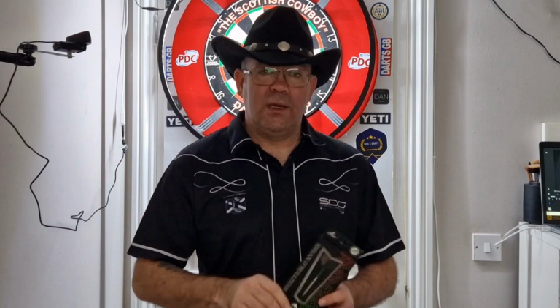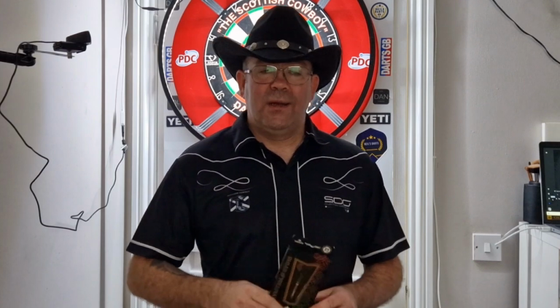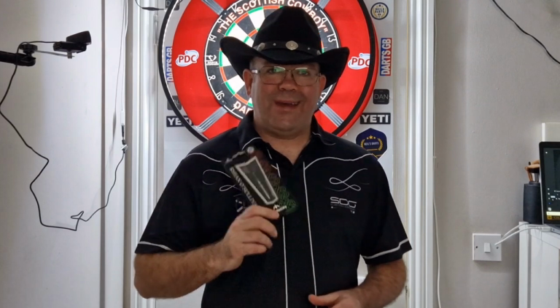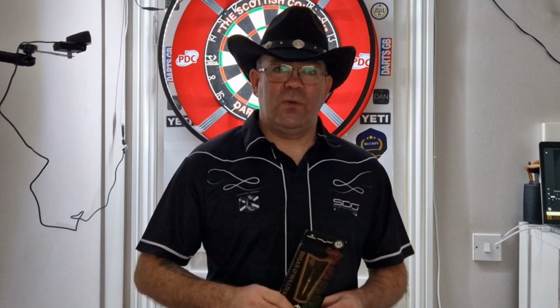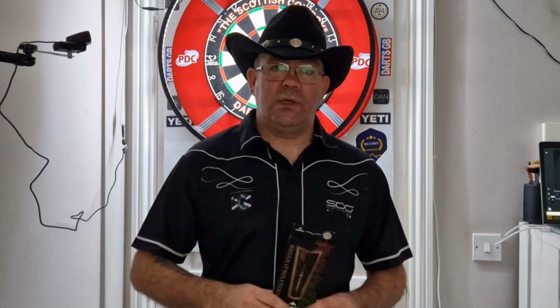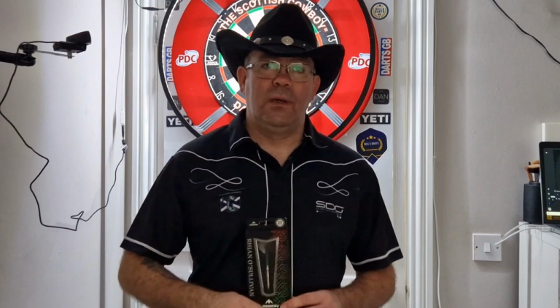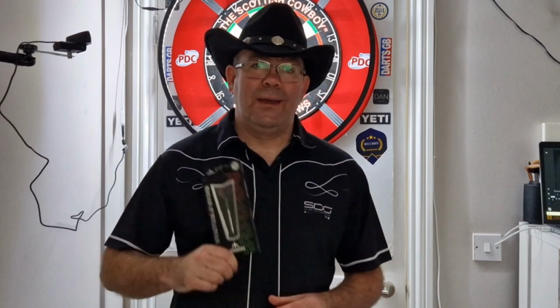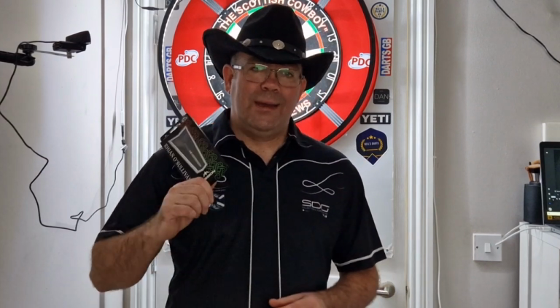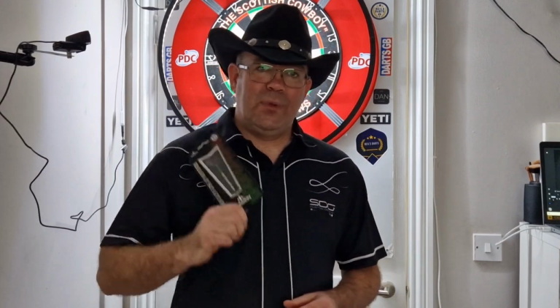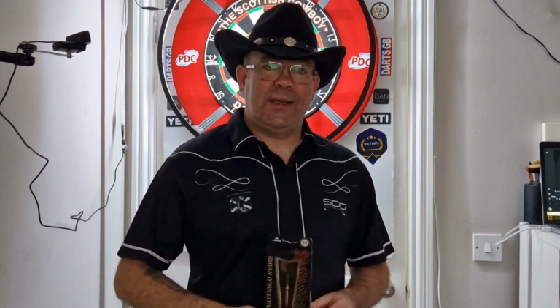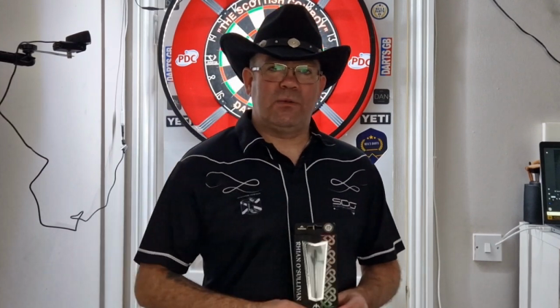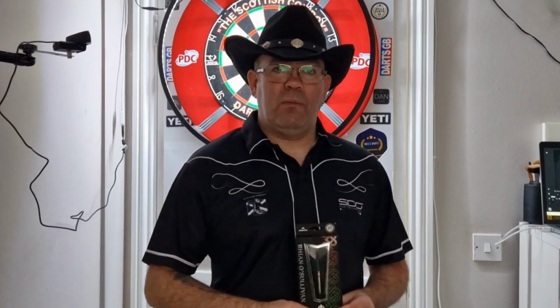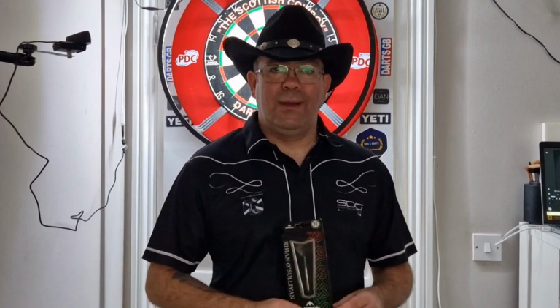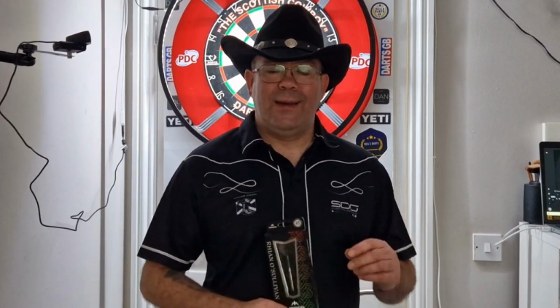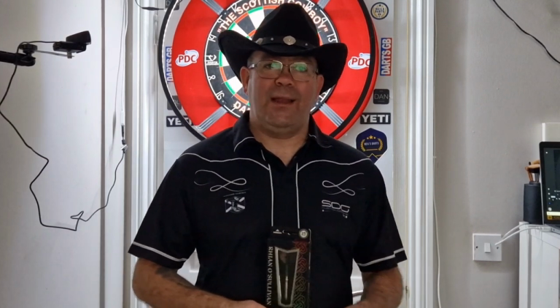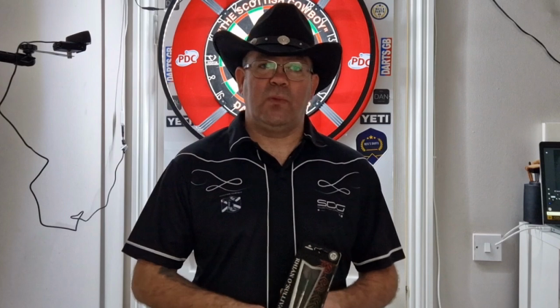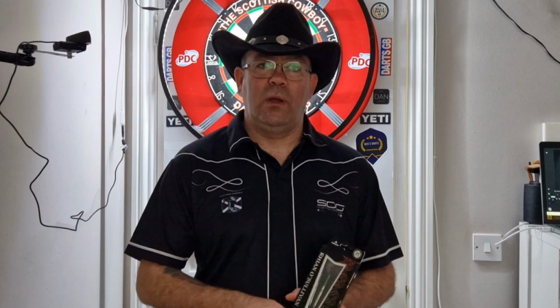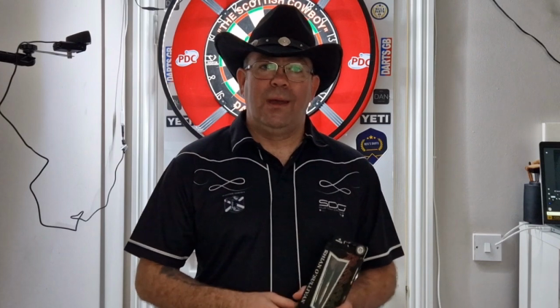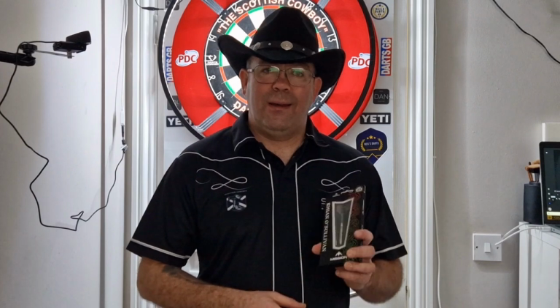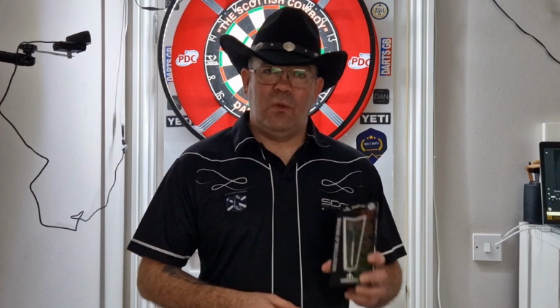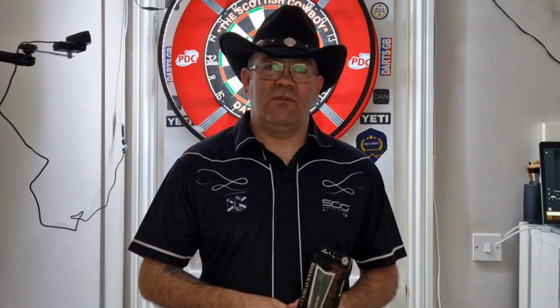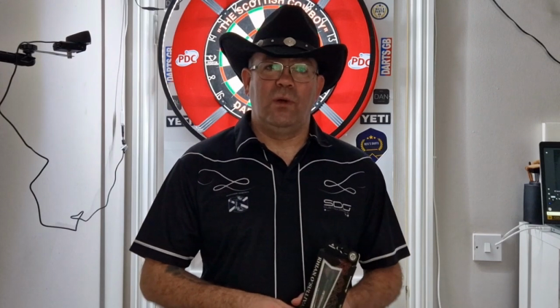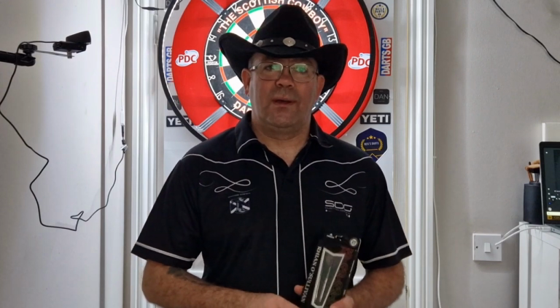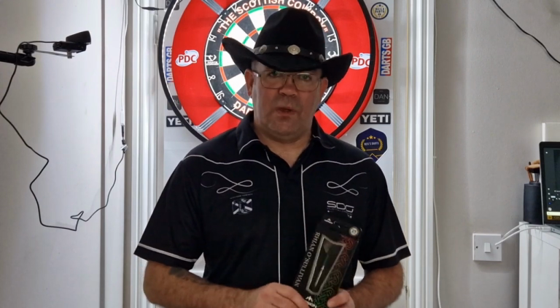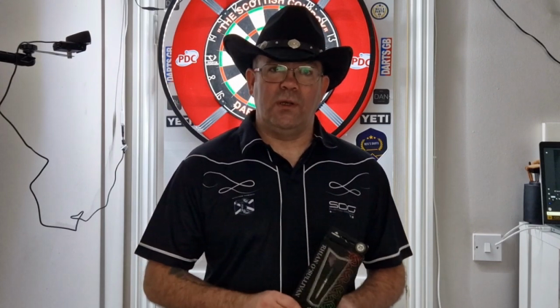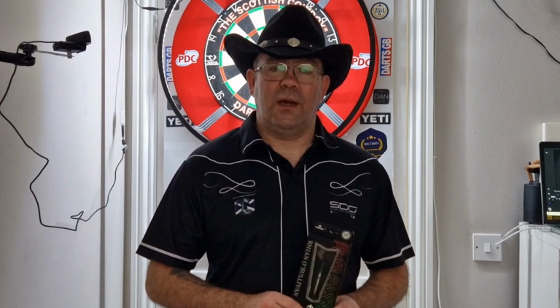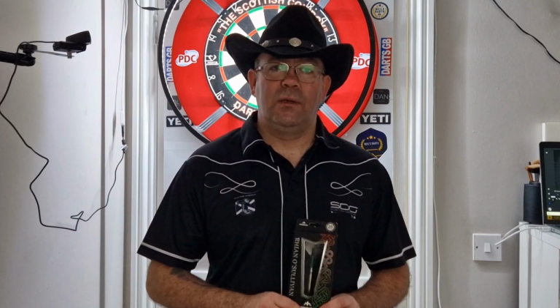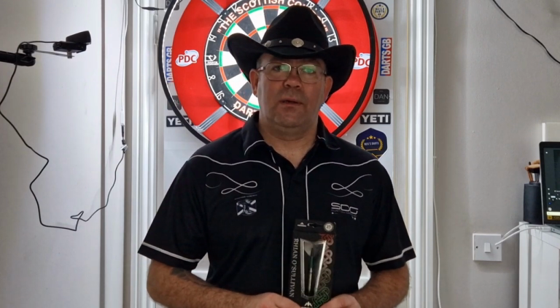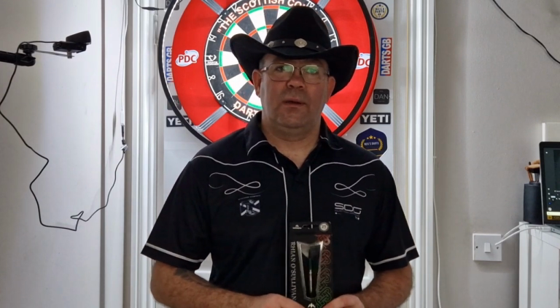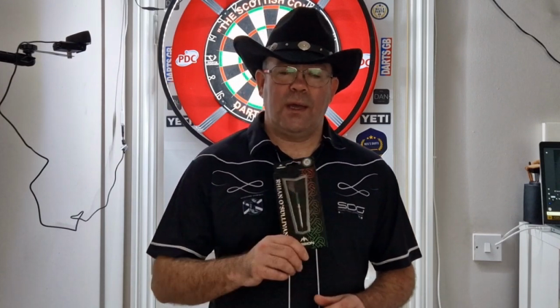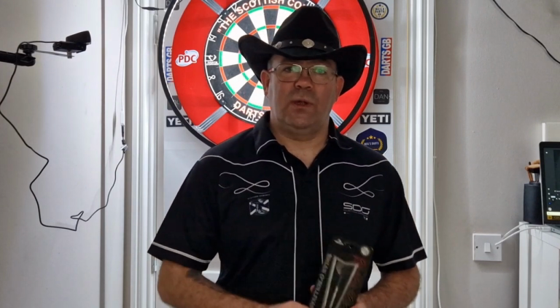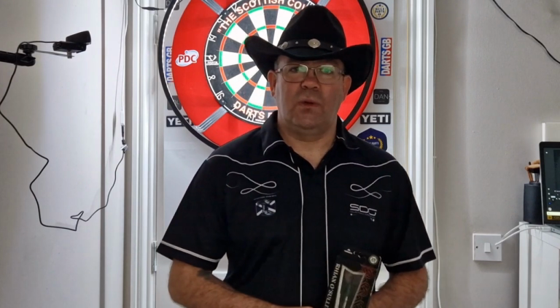So guys, thanks for watching. Please hit the subscribe button, hit the like button, but most of all keep enjoying your darts. Catch you on the next one.